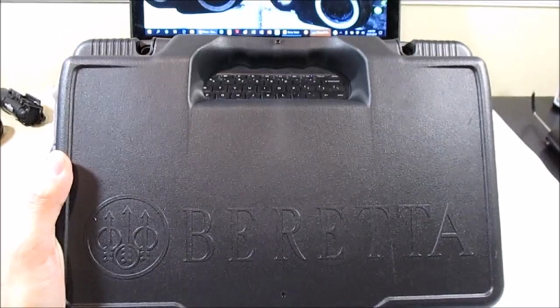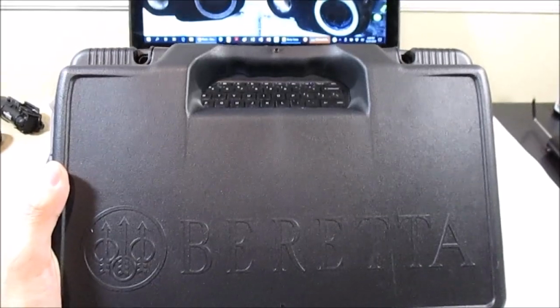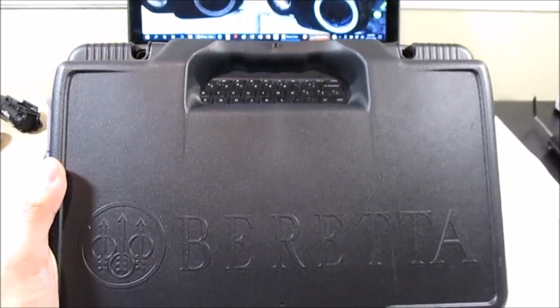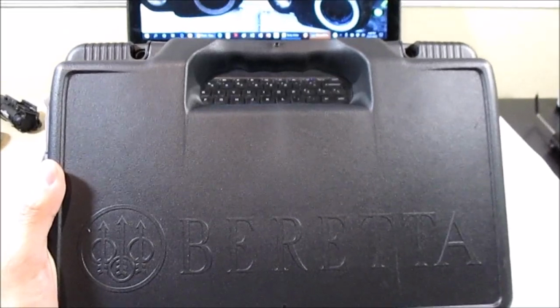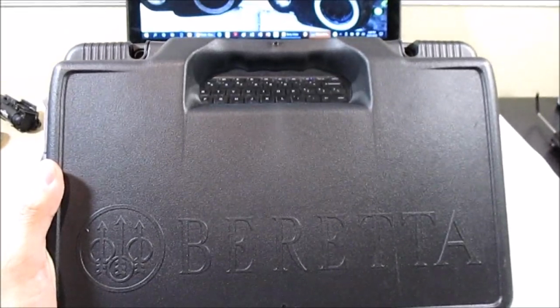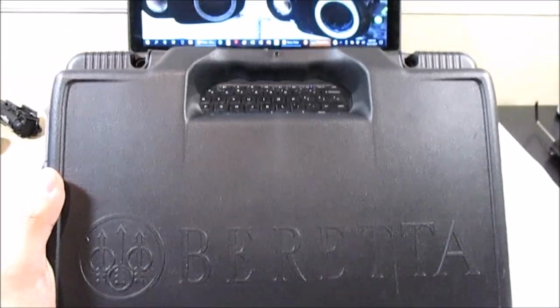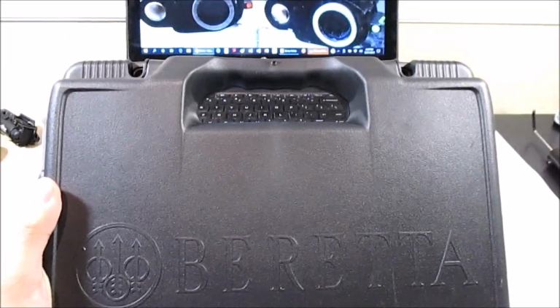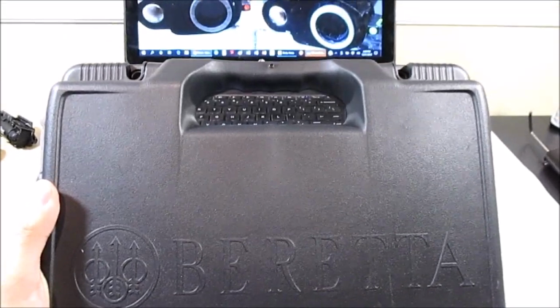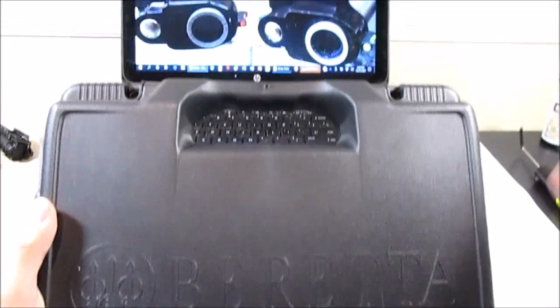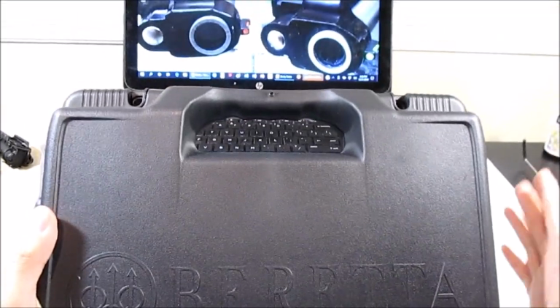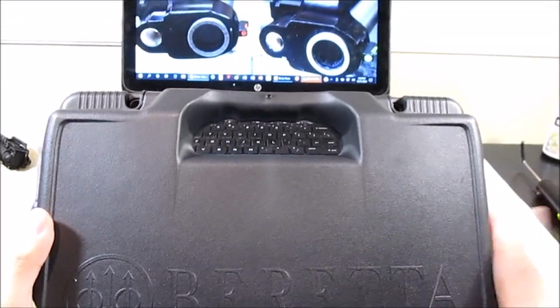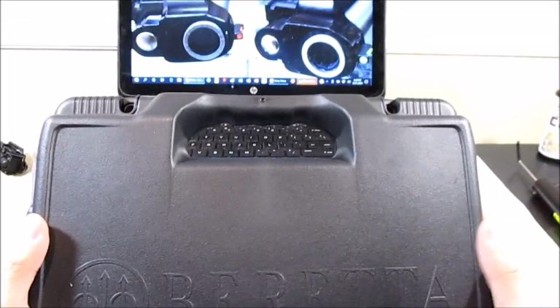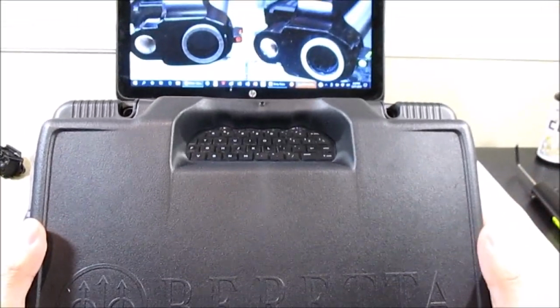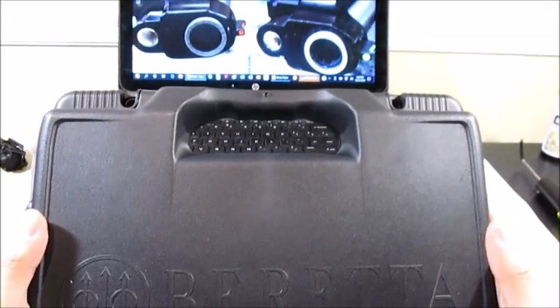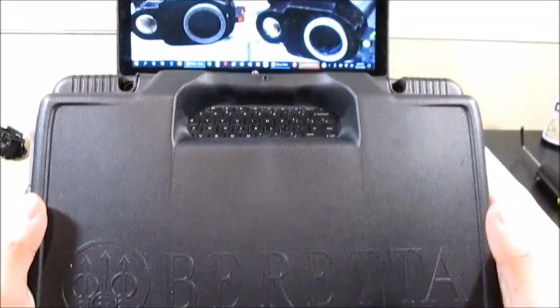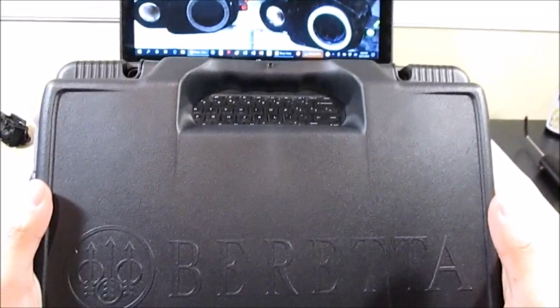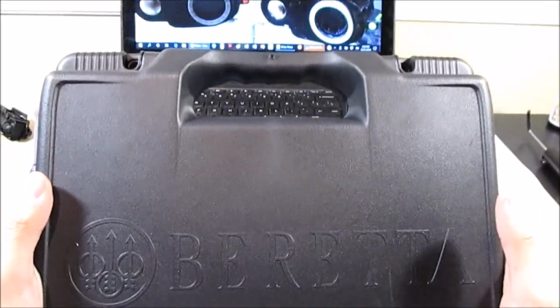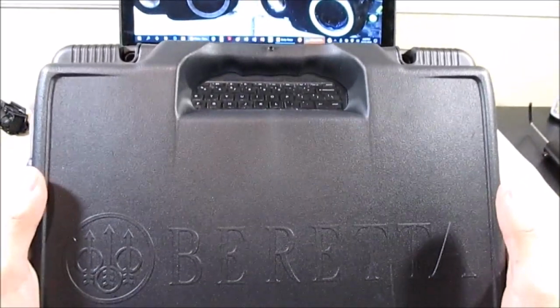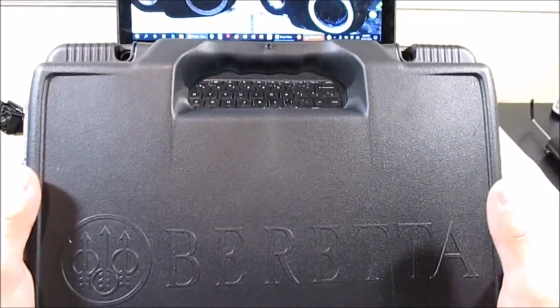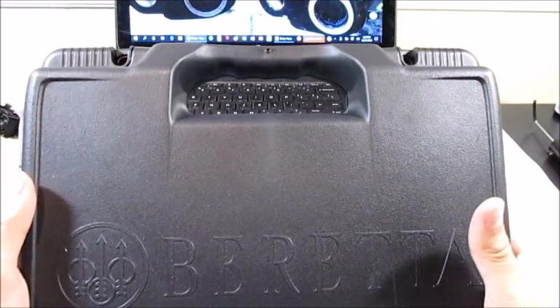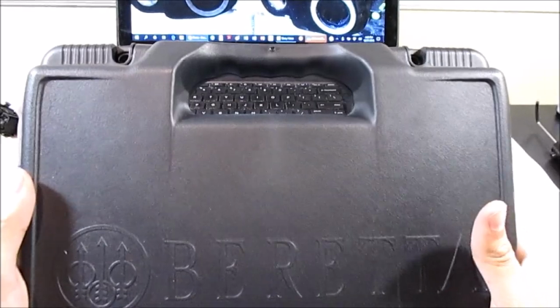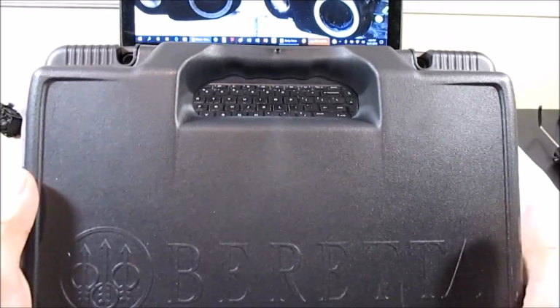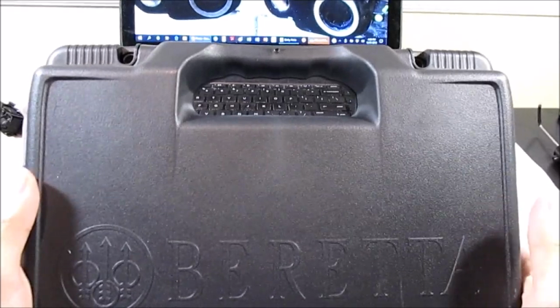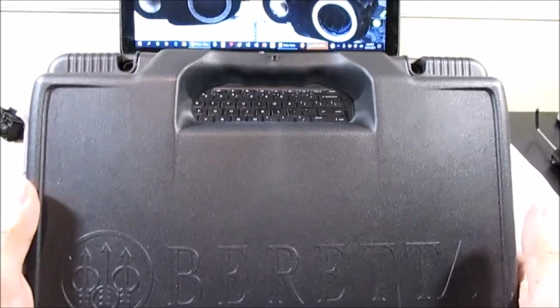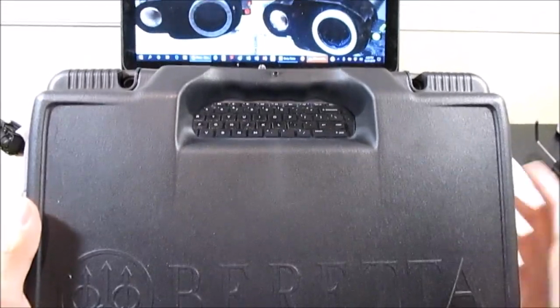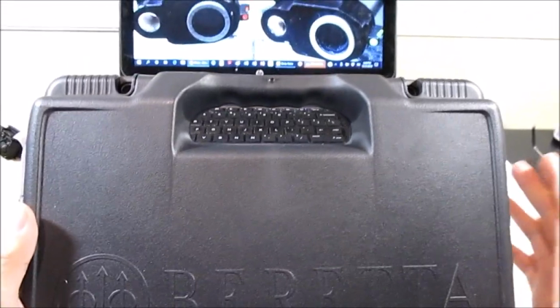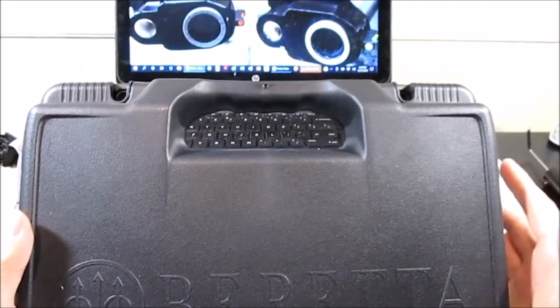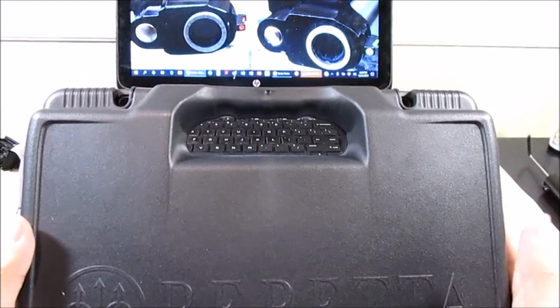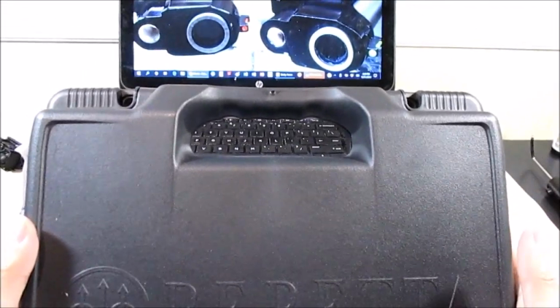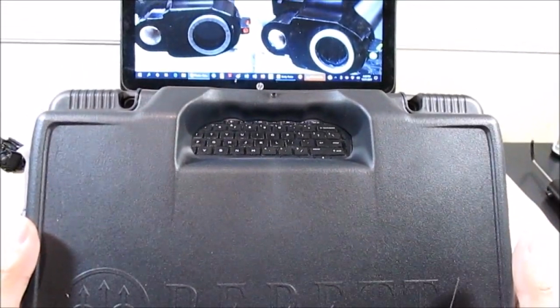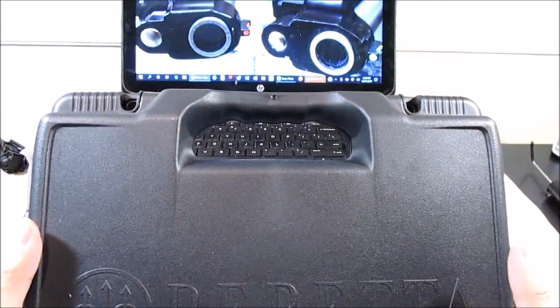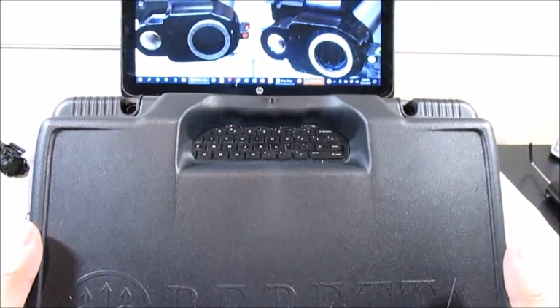Hey guys, it's Bench175 and I thought I'd do an unboxing video of my Beretta Elite LTT with the carry bevel package.